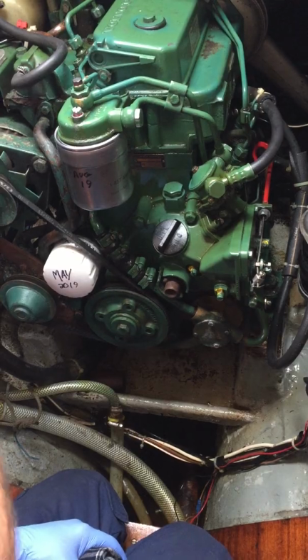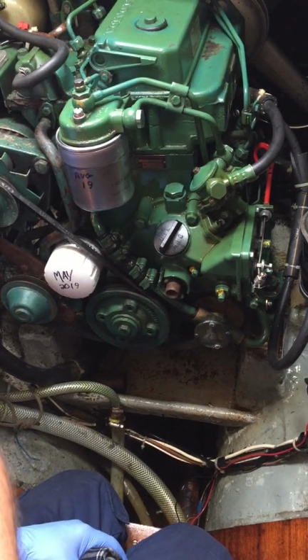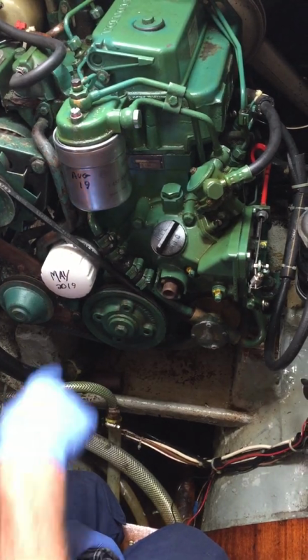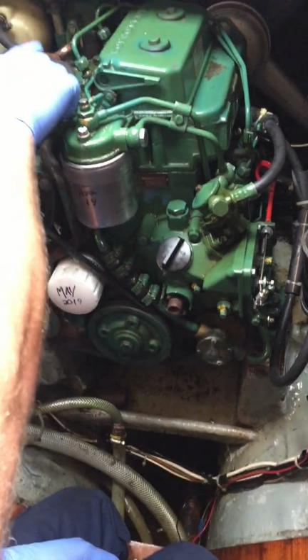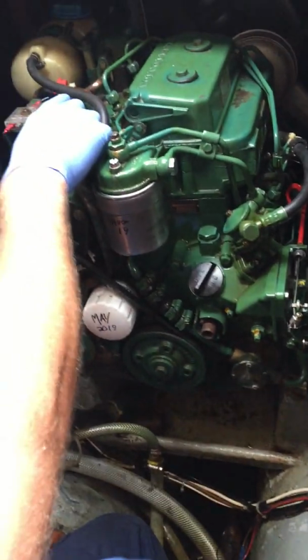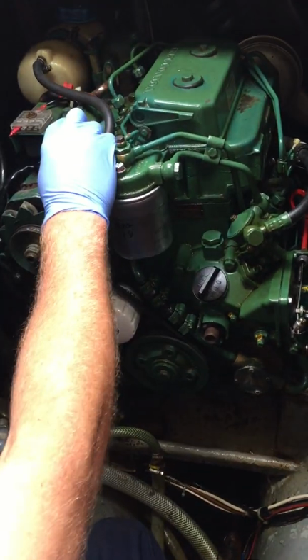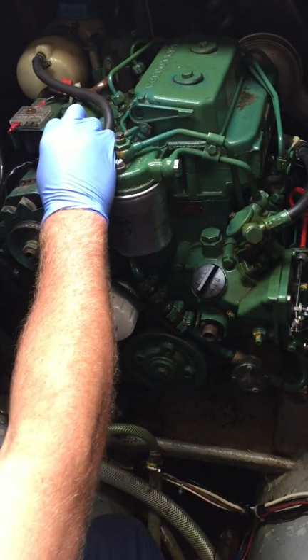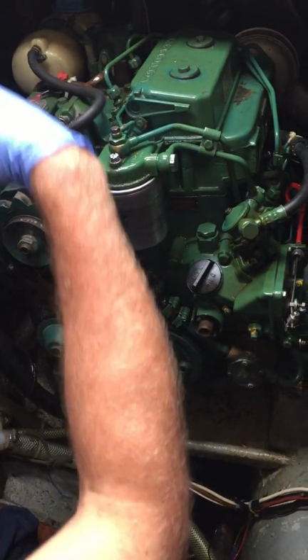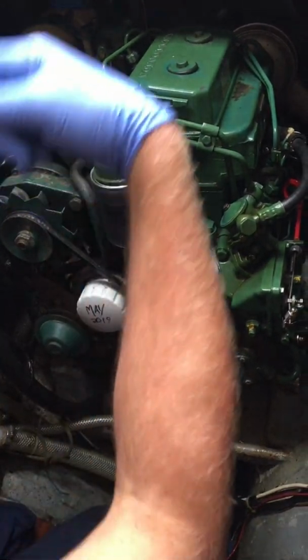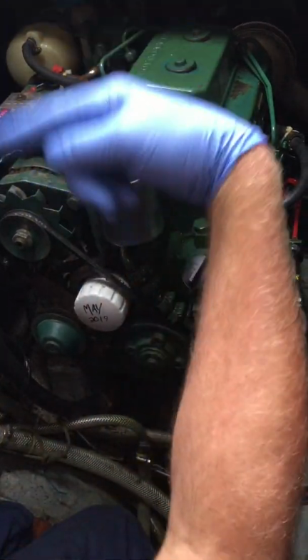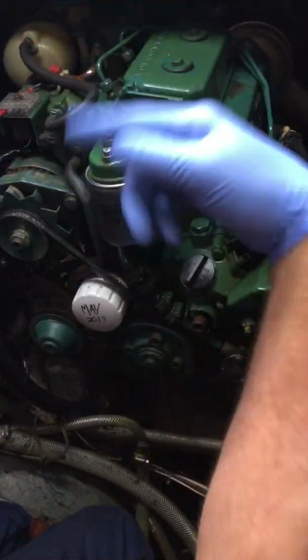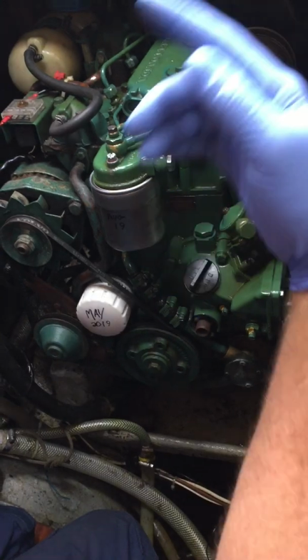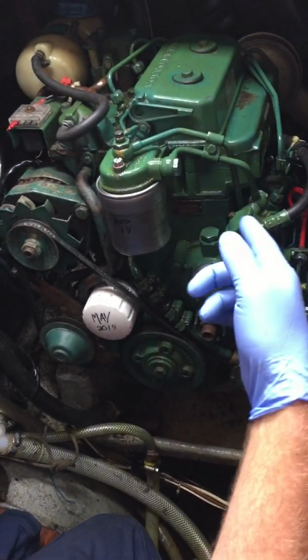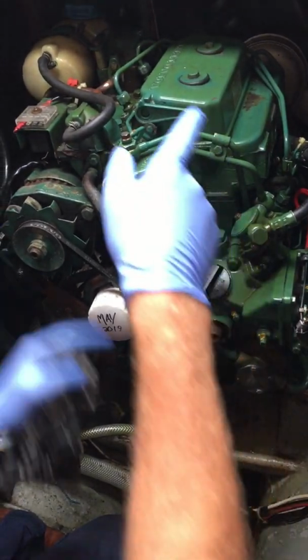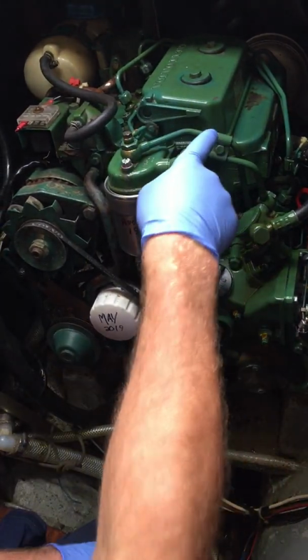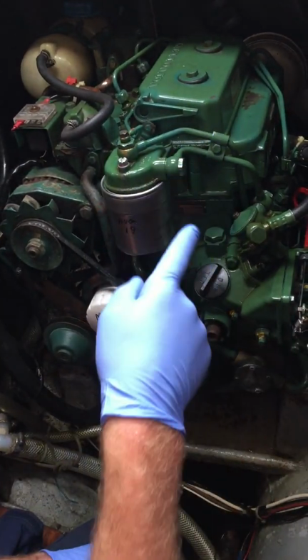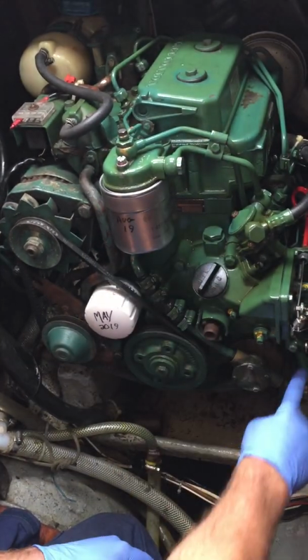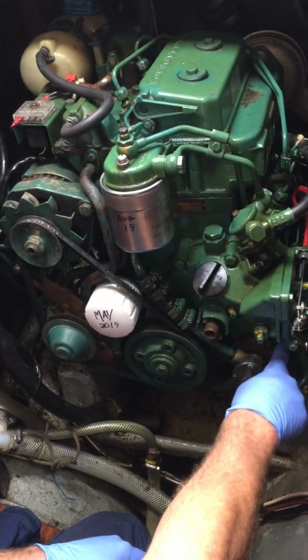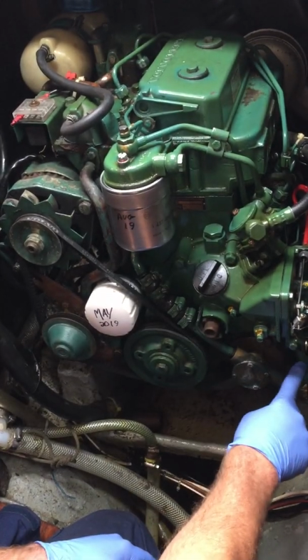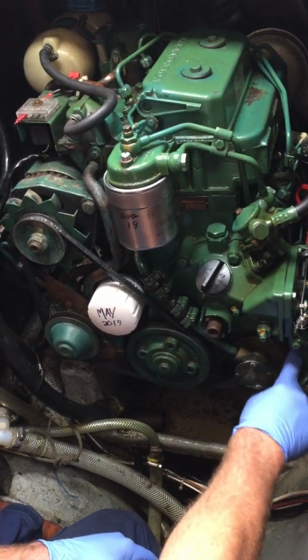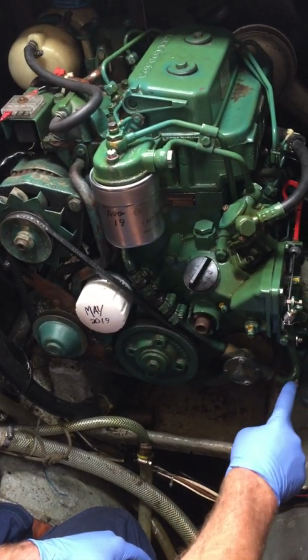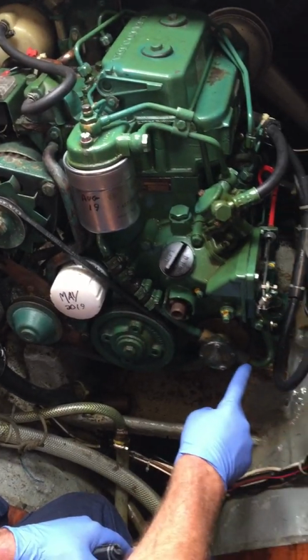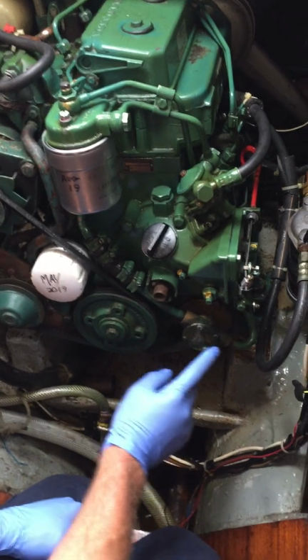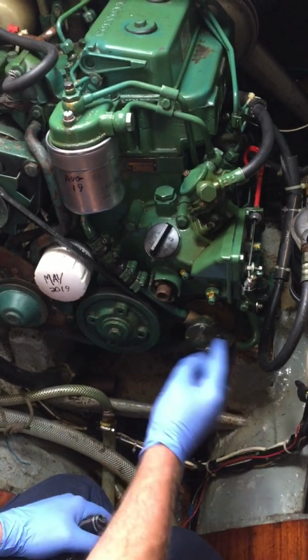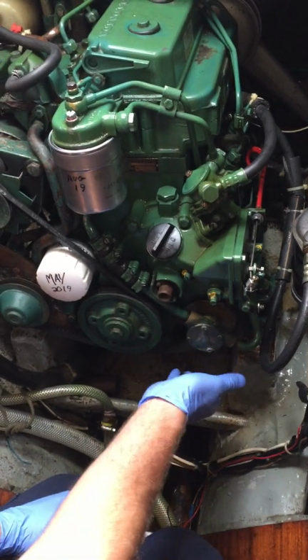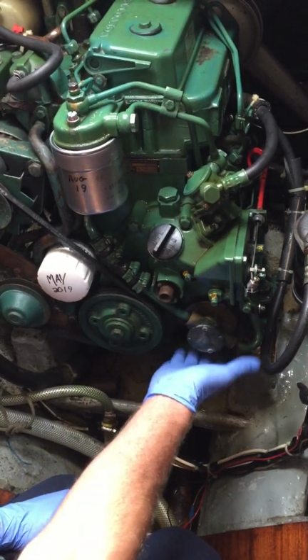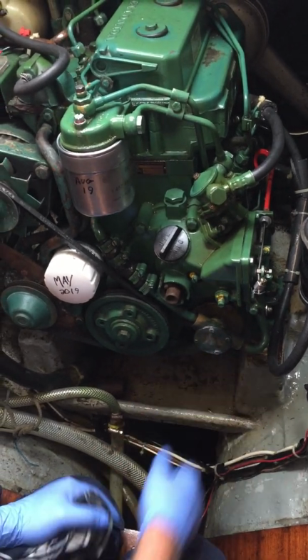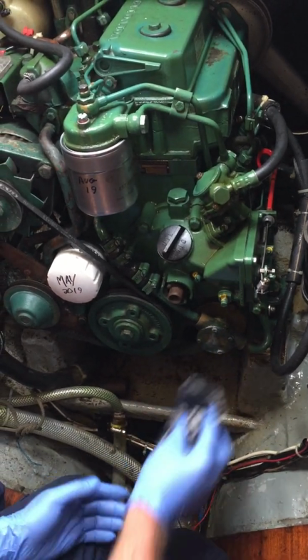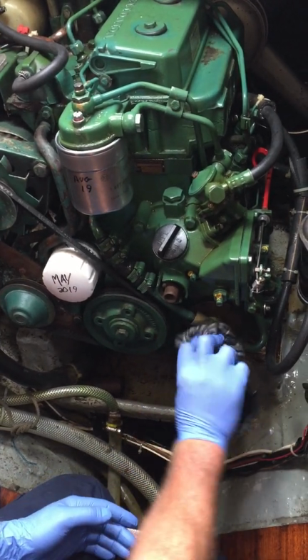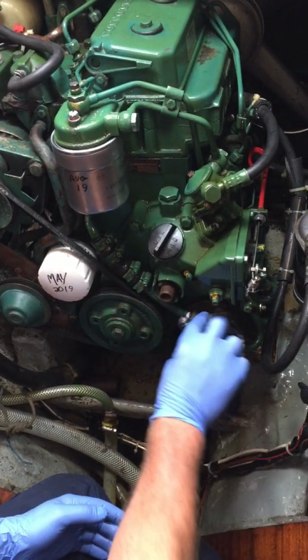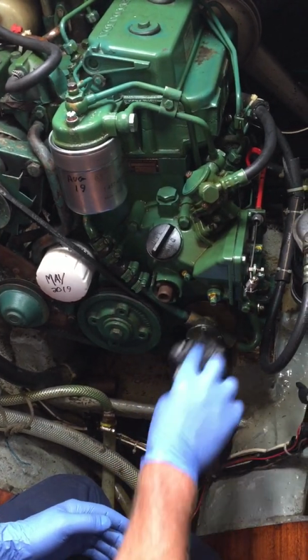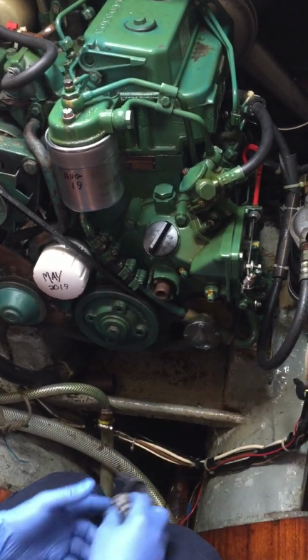Starting from here - strainer basket, from here to your gearbox. It goes through your gearbox through a coil of copper to cool the gearbox oil. From there, it comes along this pipe from the gearbox into the pump. These little pumps are something on their own worth keeping your eye on as well.